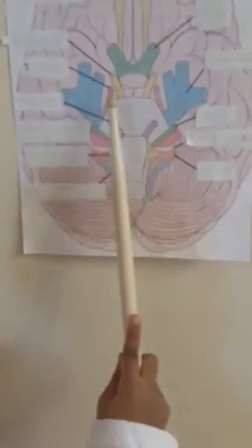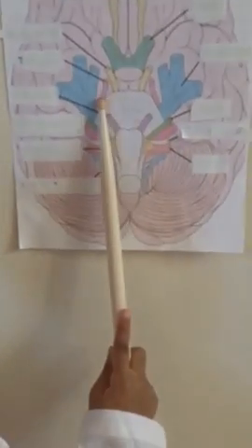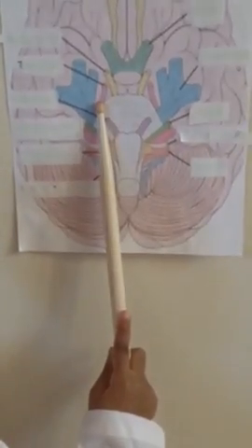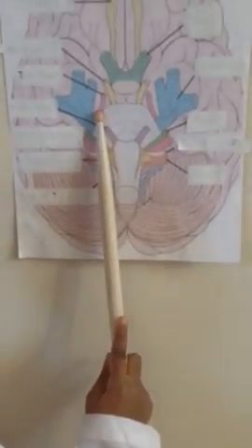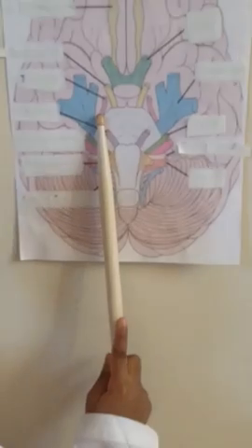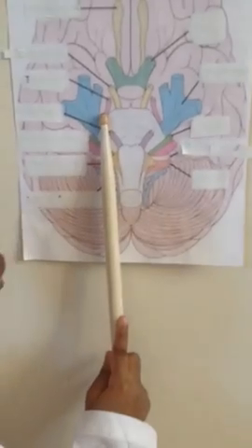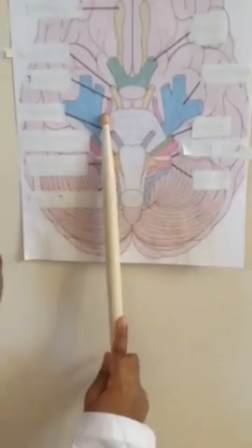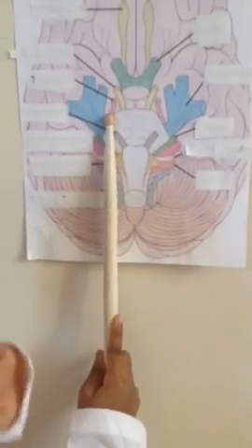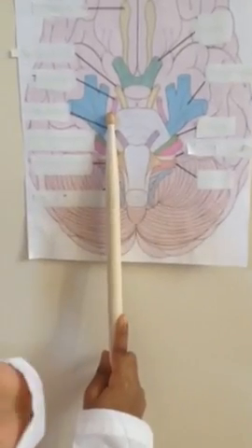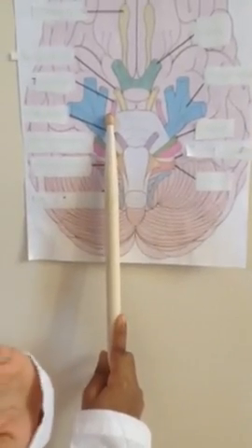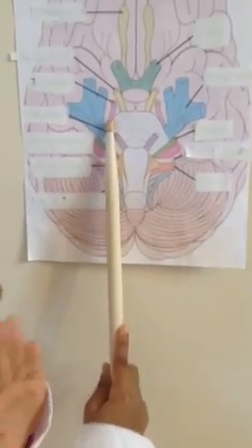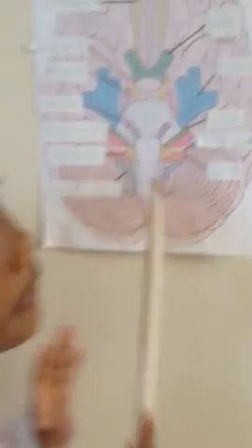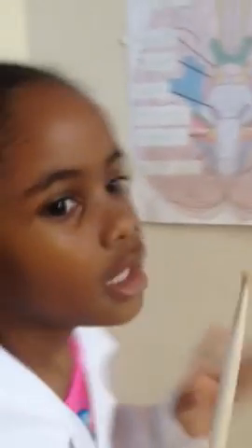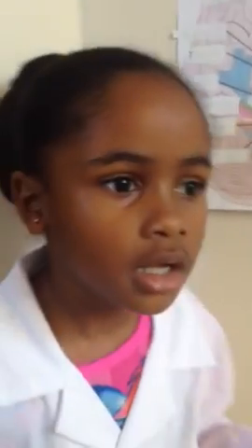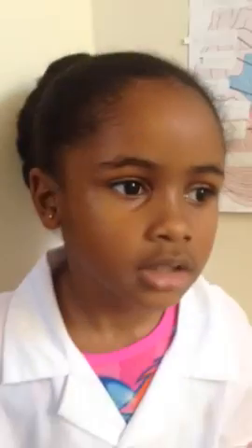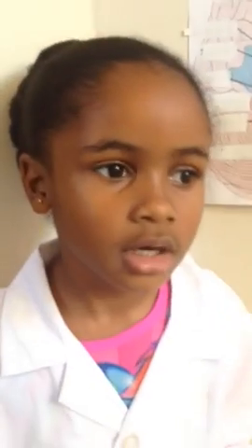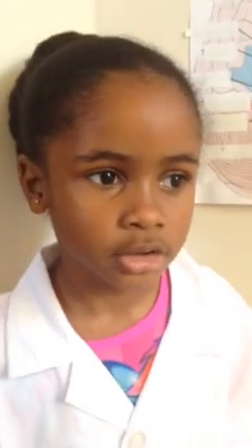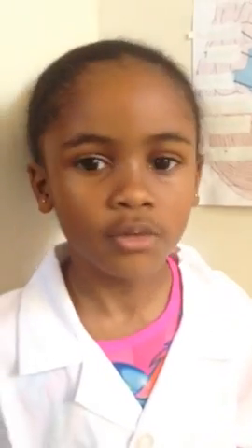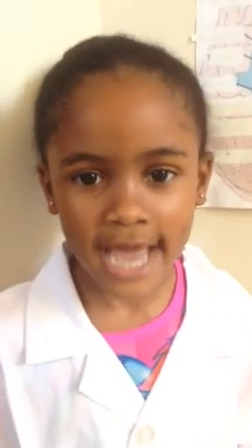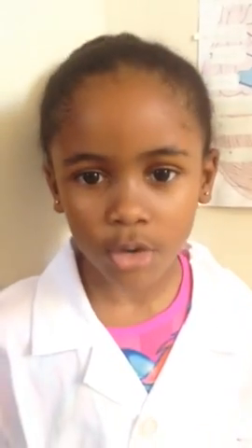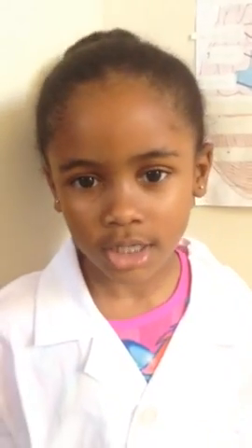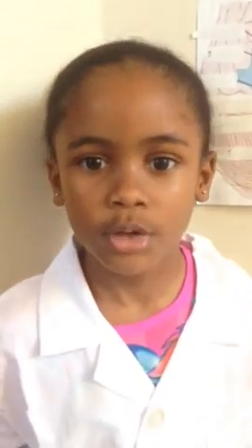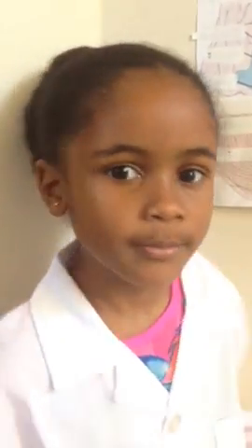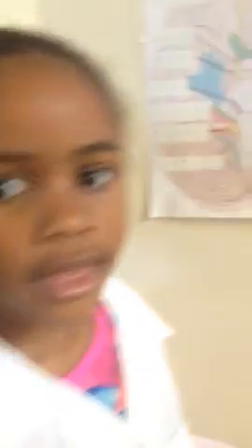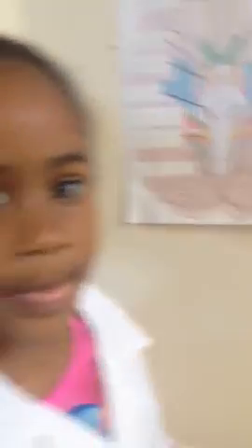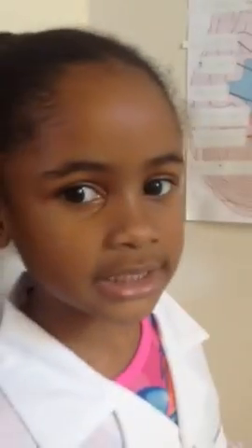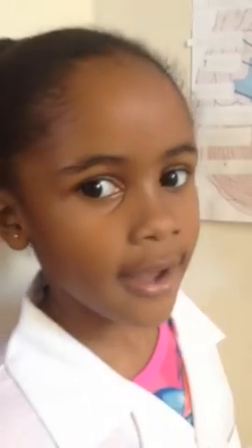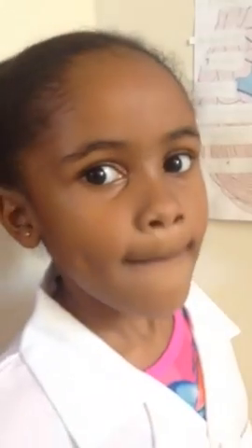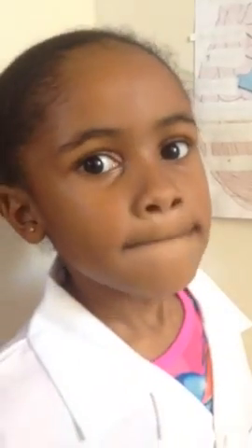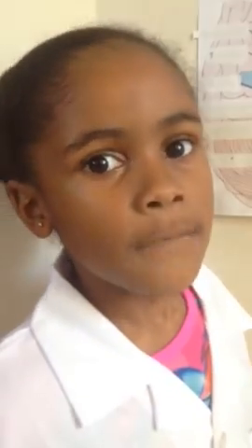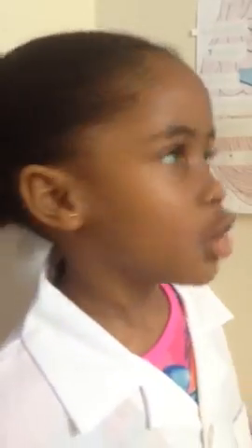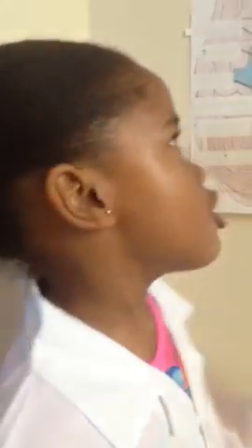This is the trochlear. It allows your eyes to go downward and inward. That's a motor nerve.